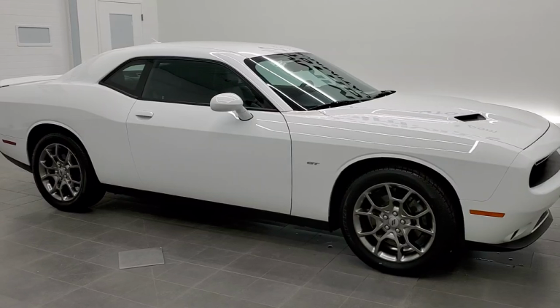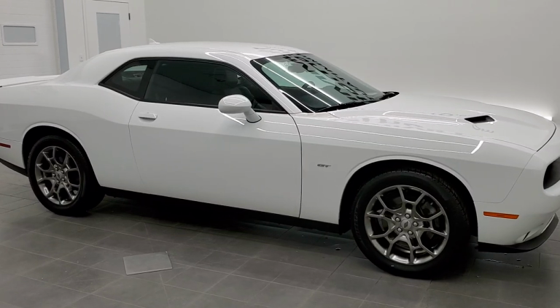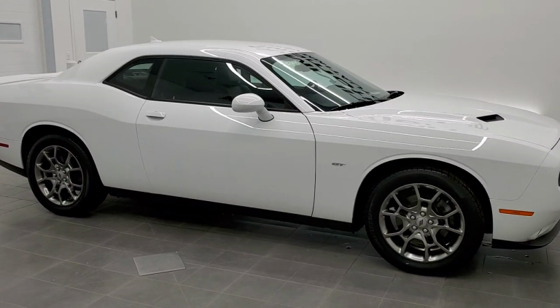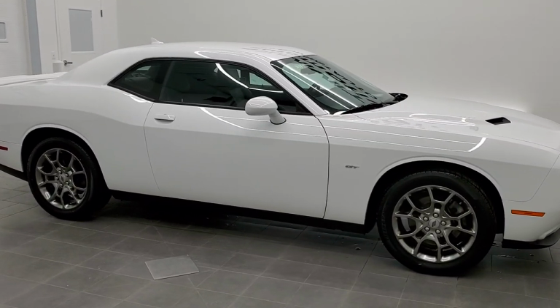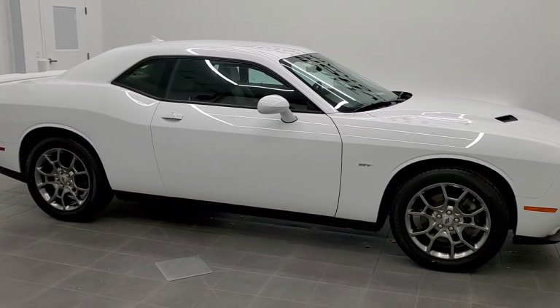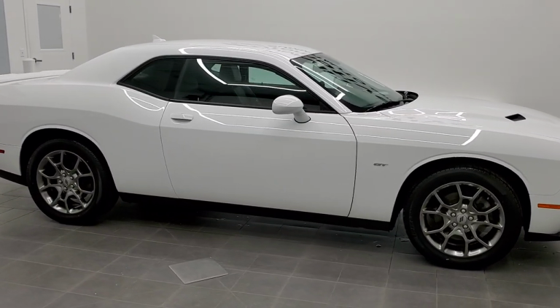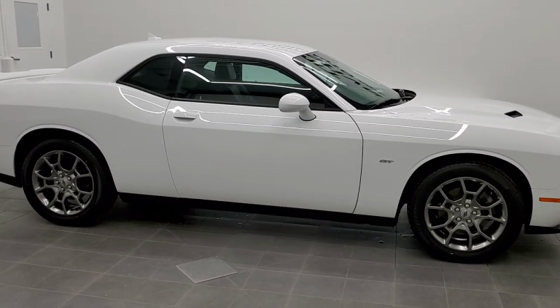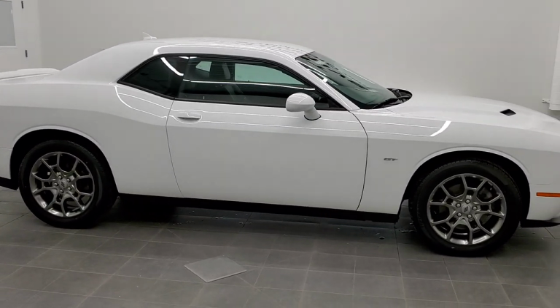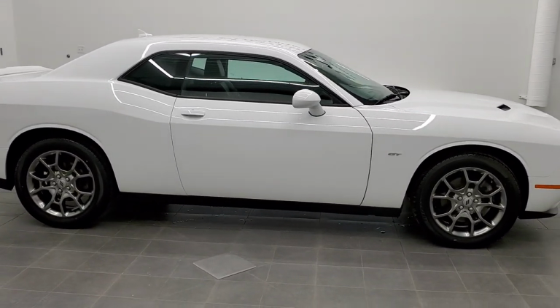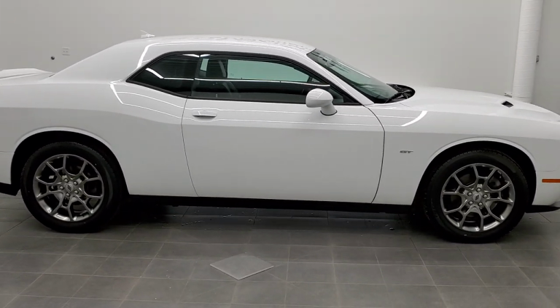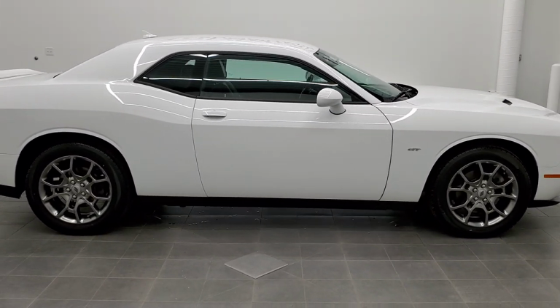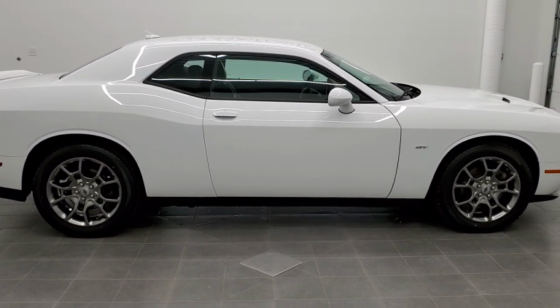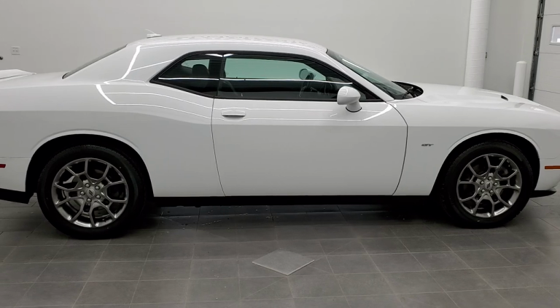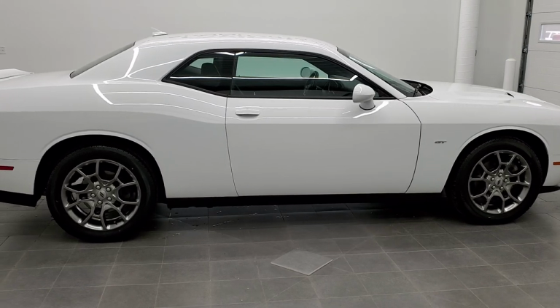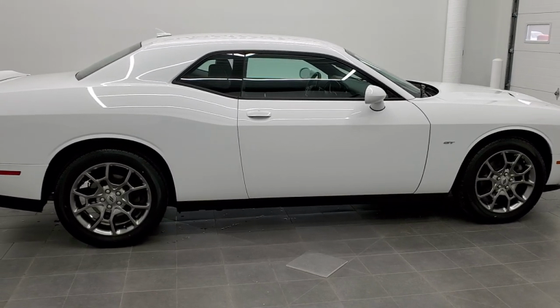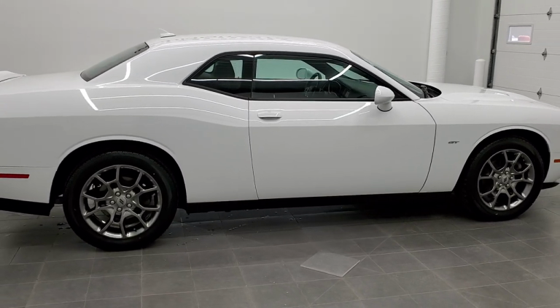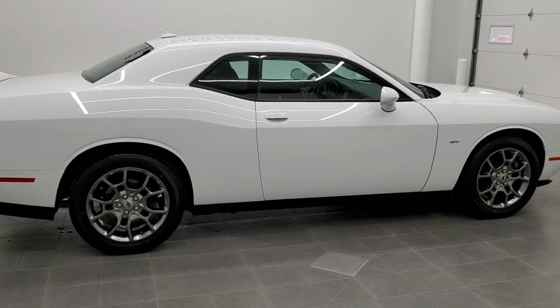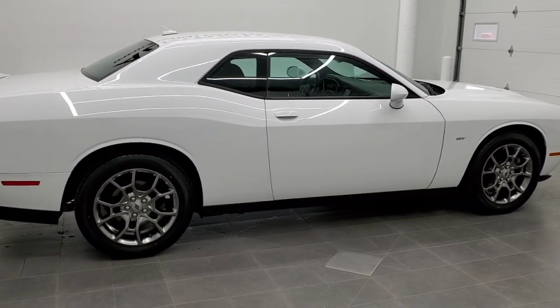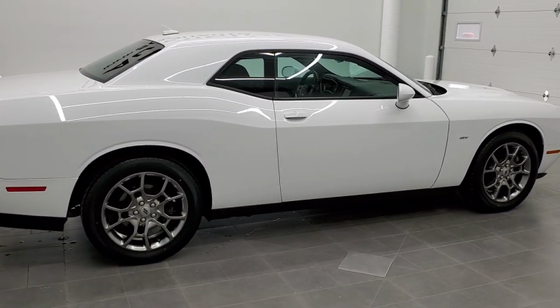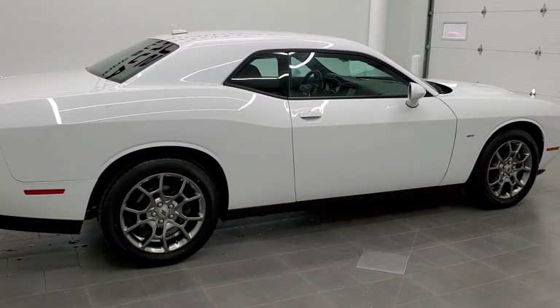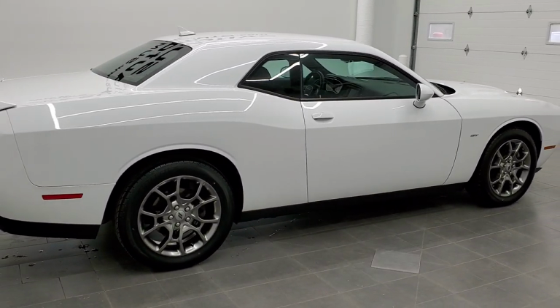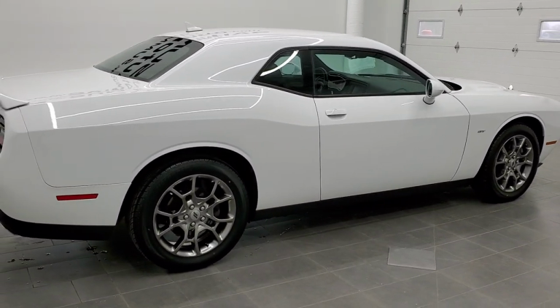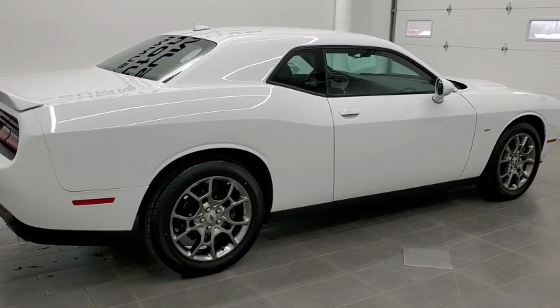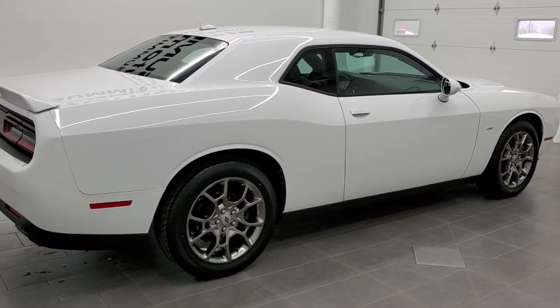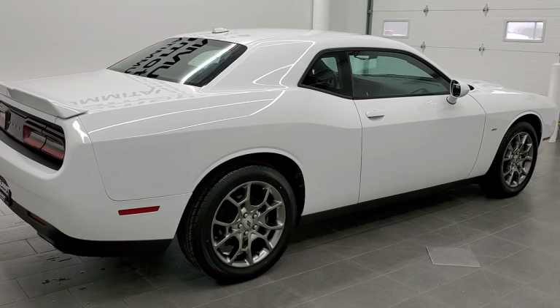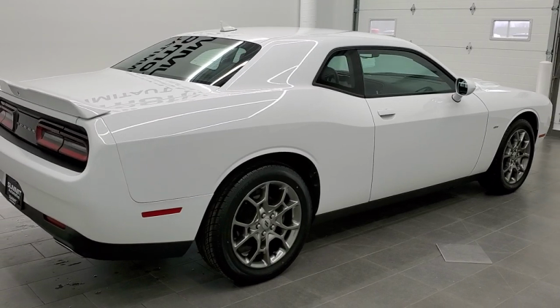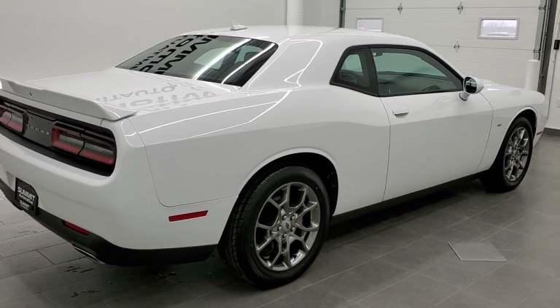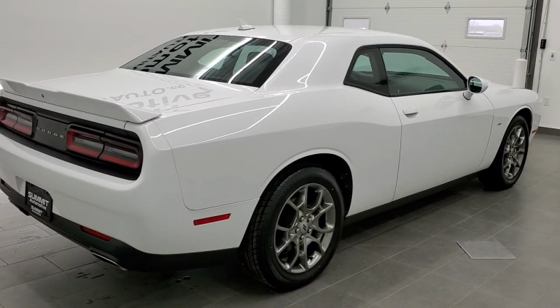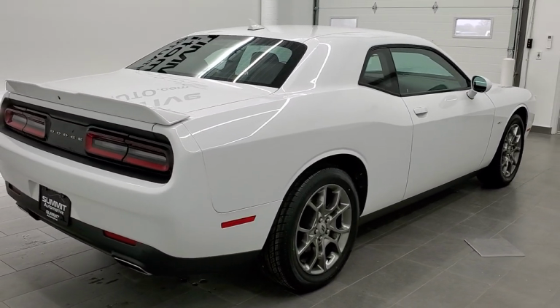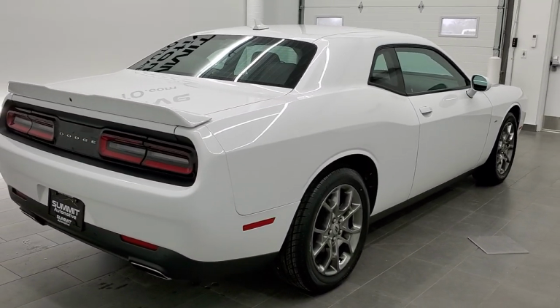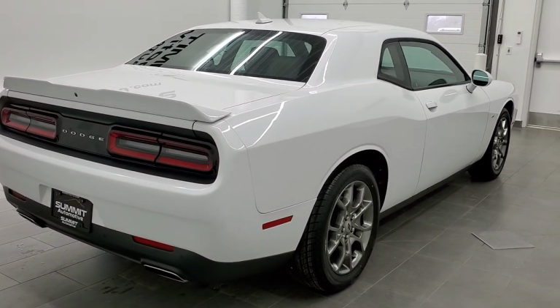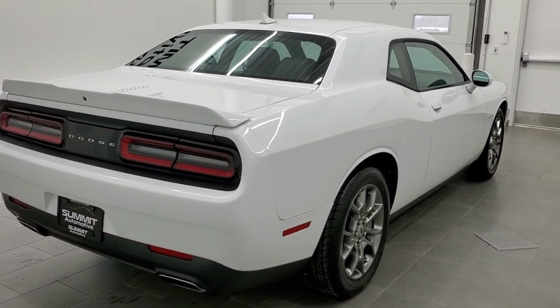This is stock number 21J22A. We are here at Summit Automotive in Fond du Lac, Wisconsin — your new and used Dodge and Dodge Challenger headquarters, as well as your sports car headquarters for 2021.